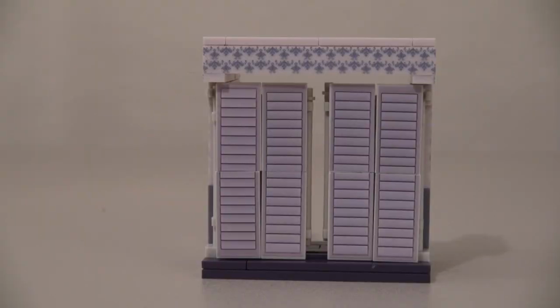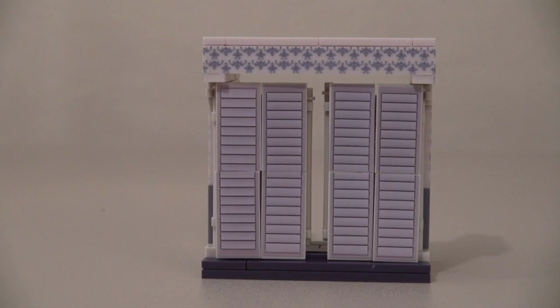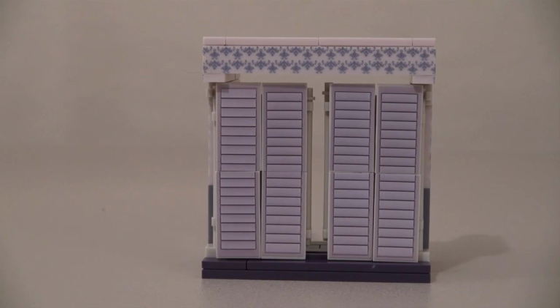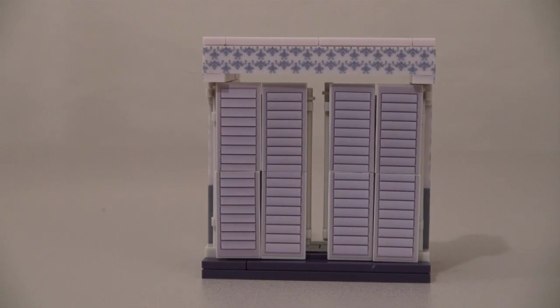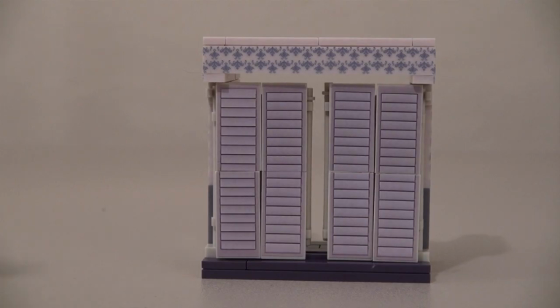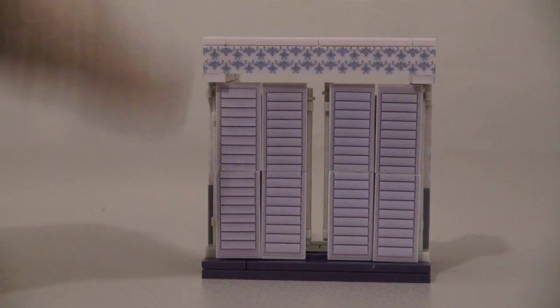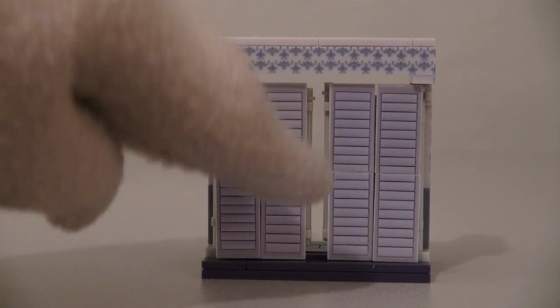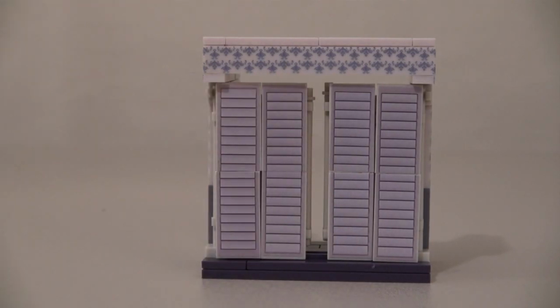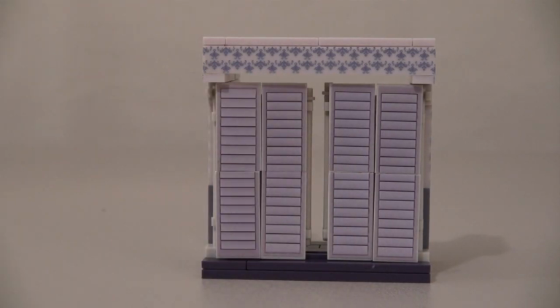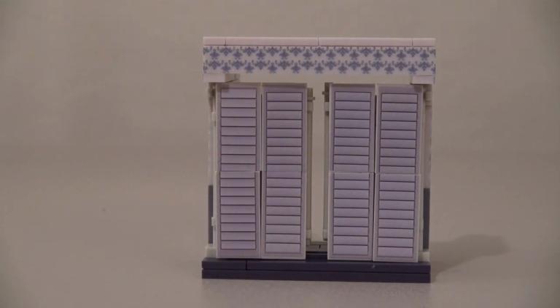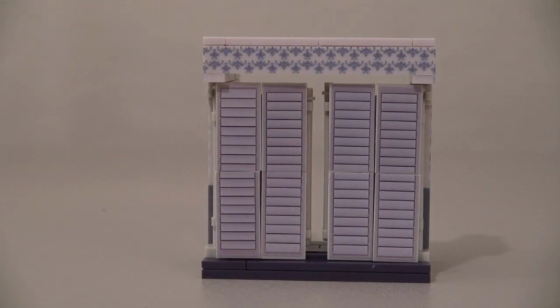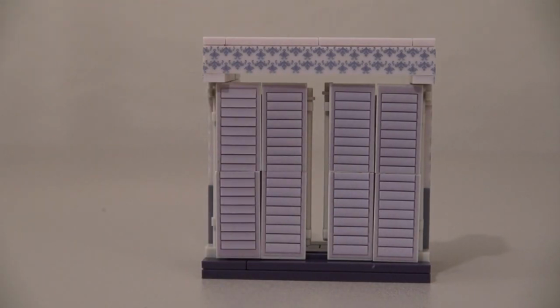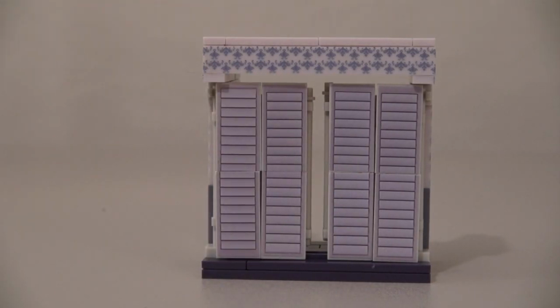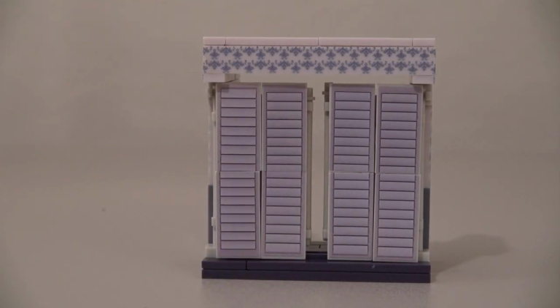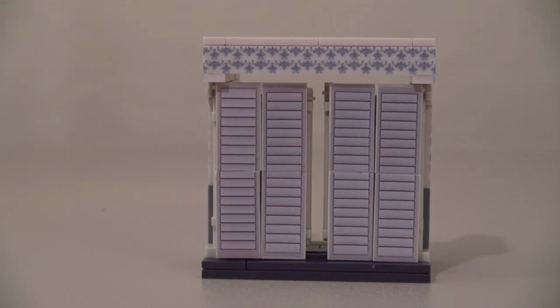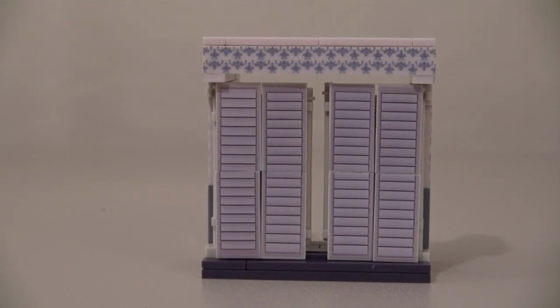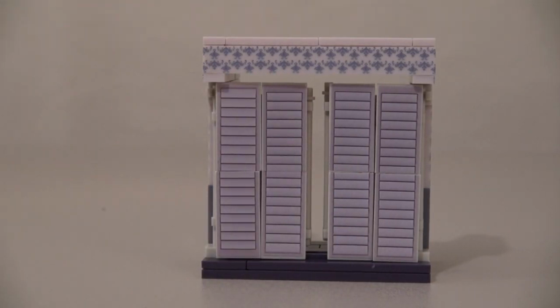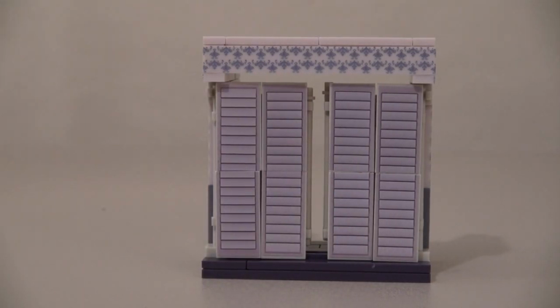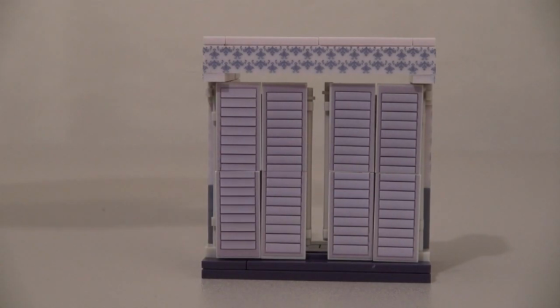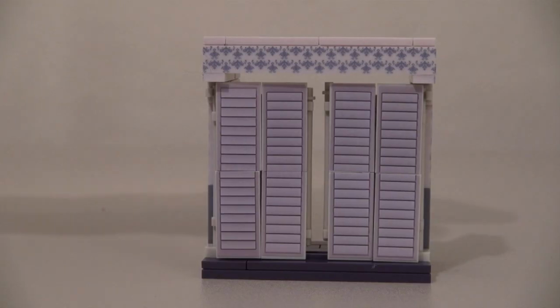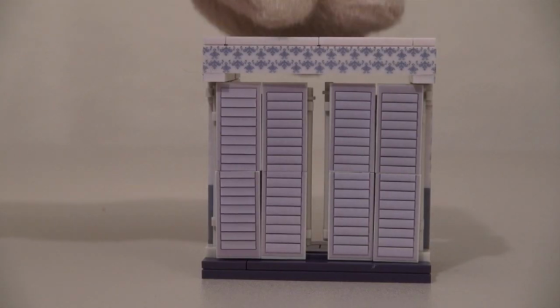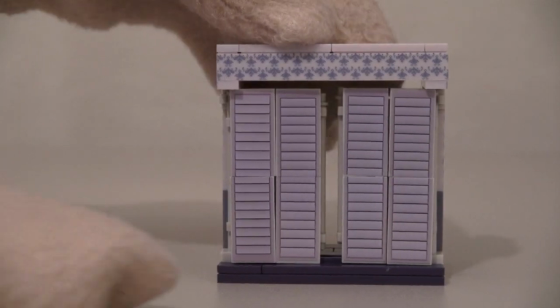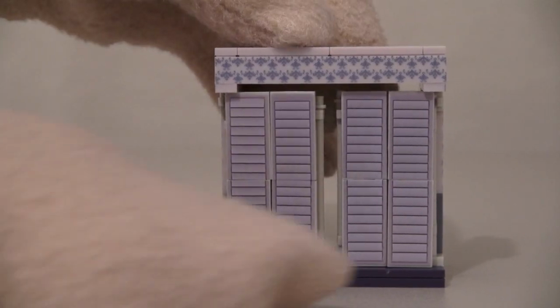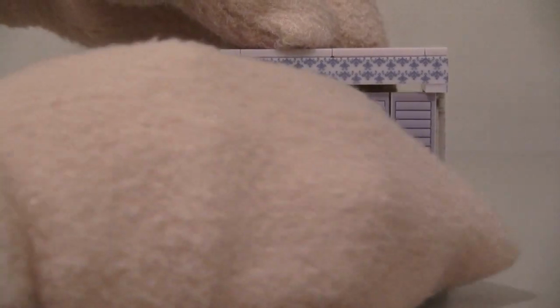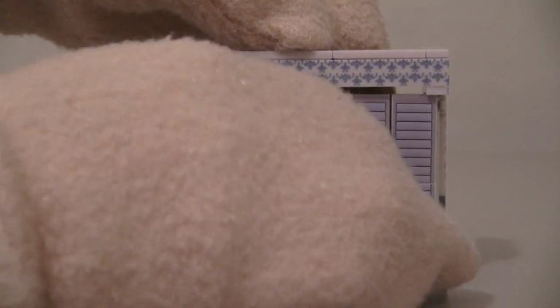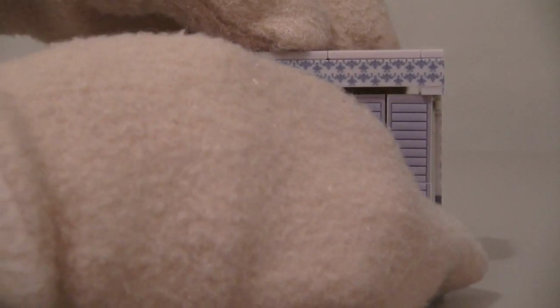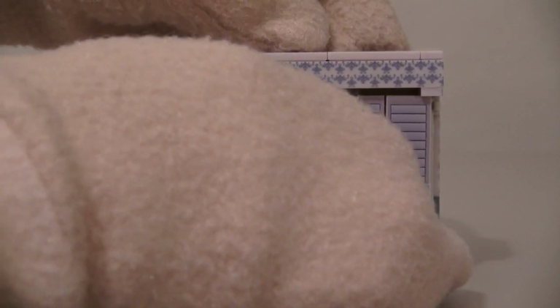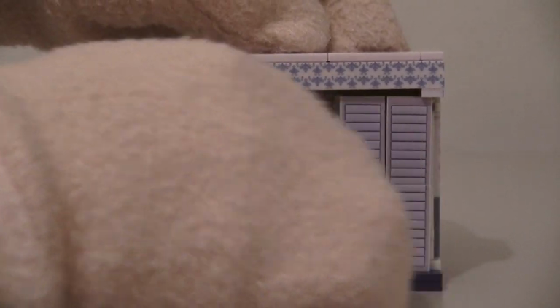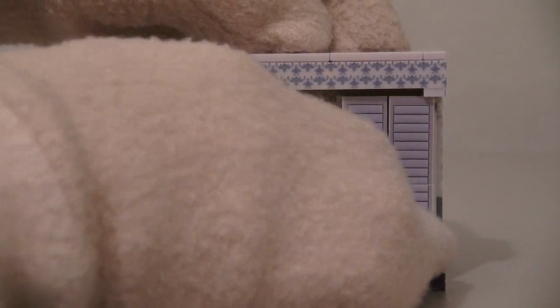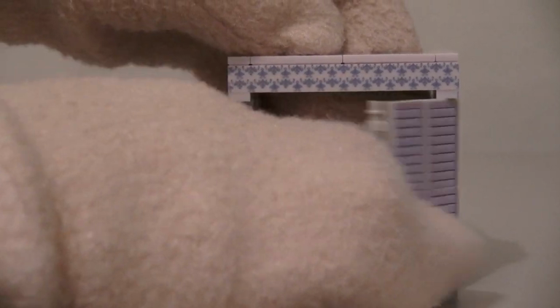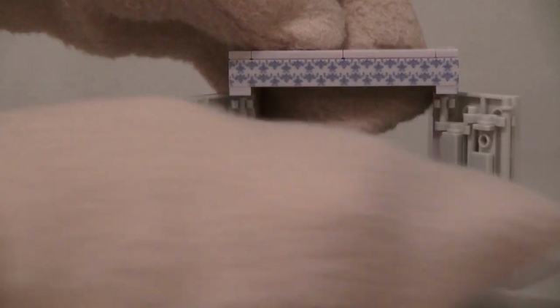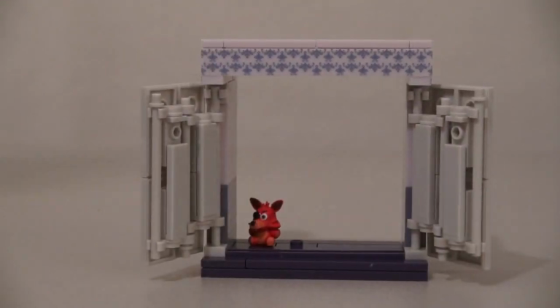Yes, this playset has two movable closet doors! And inside we might just find the most creepiest figure ever!